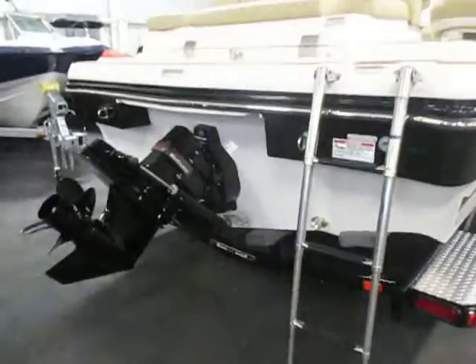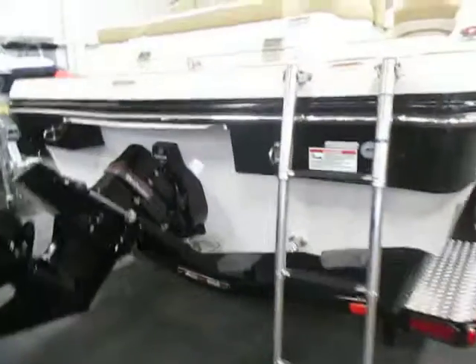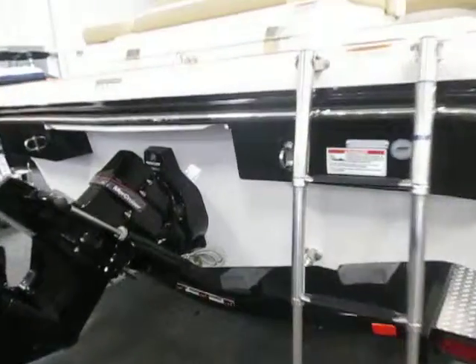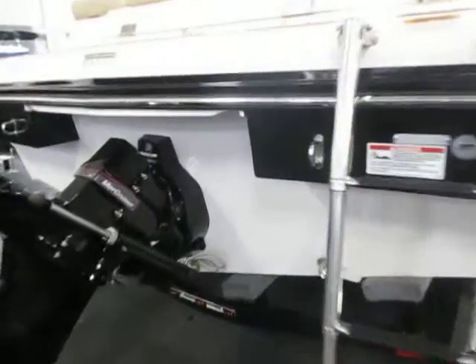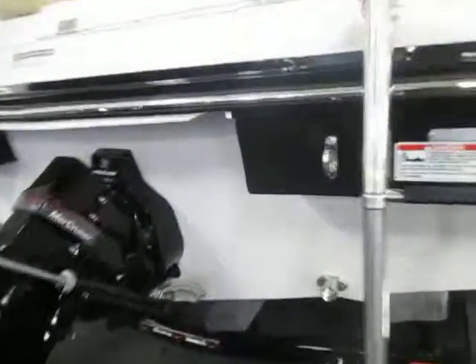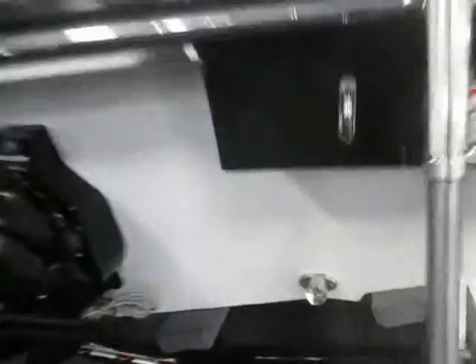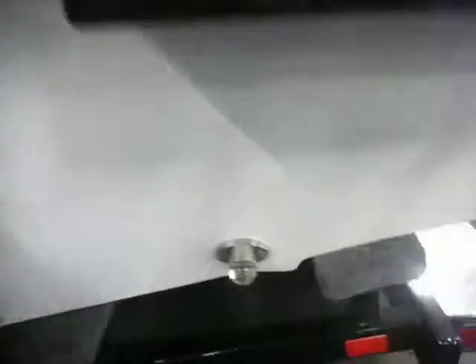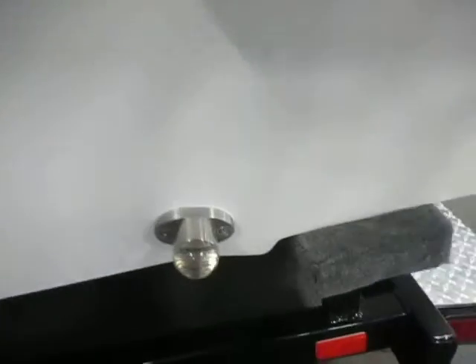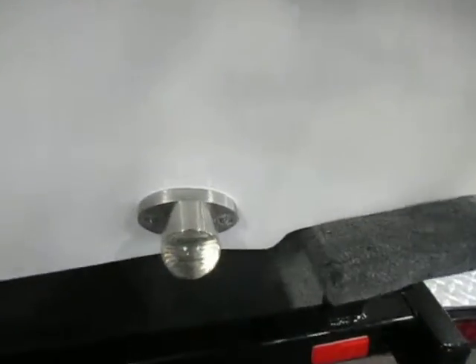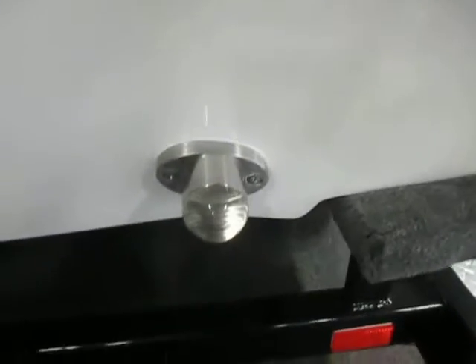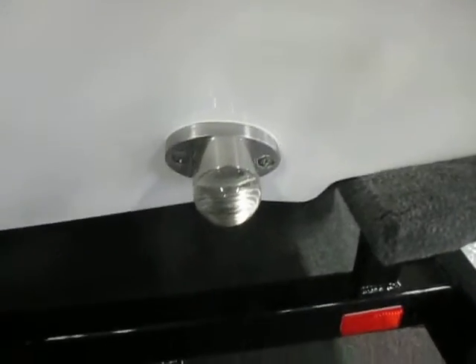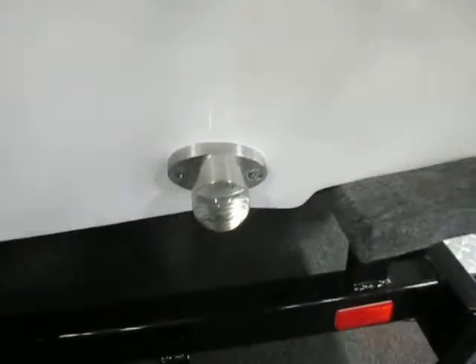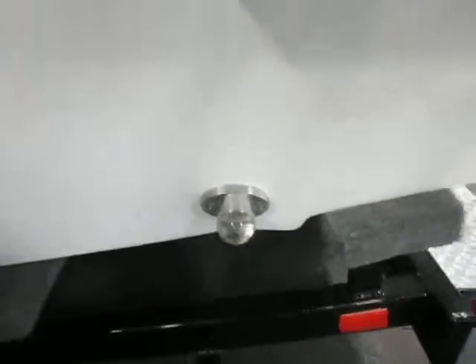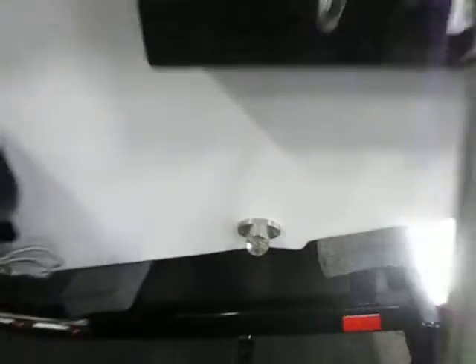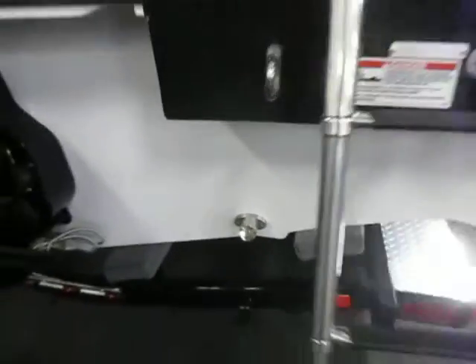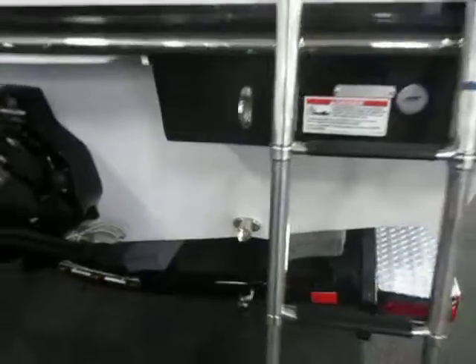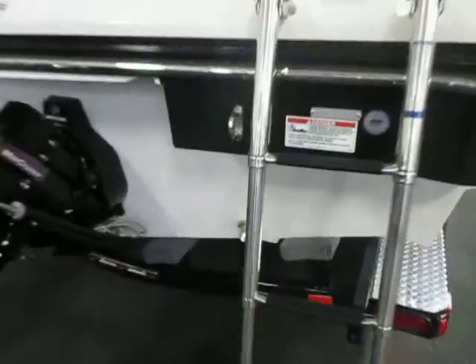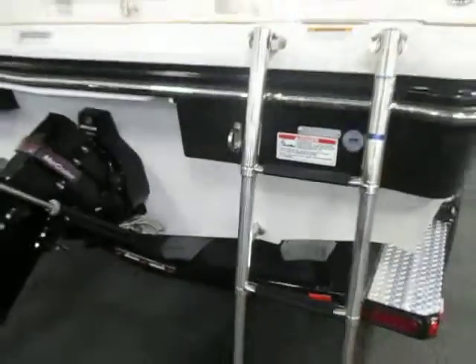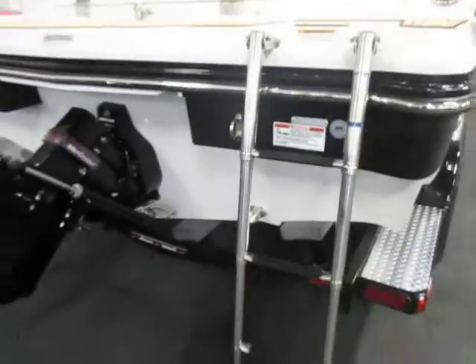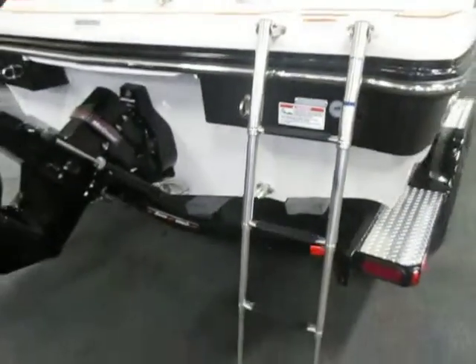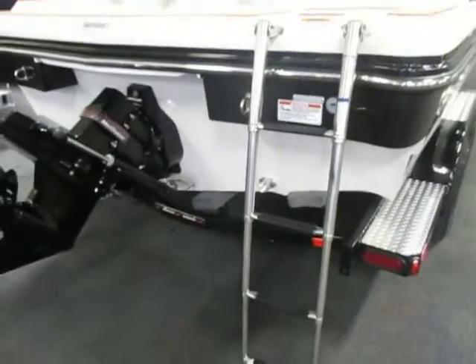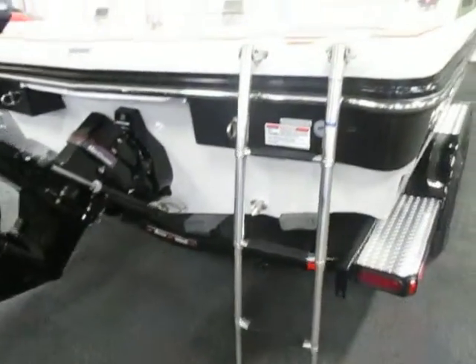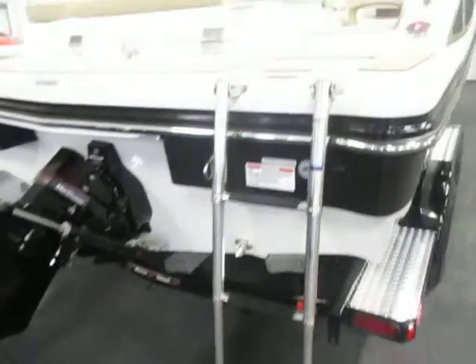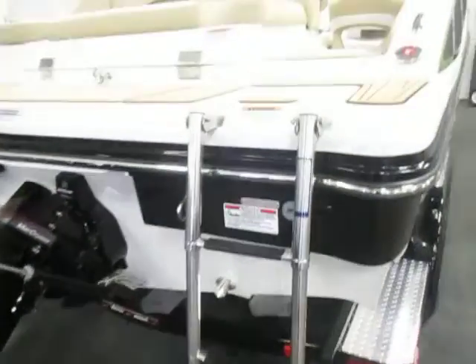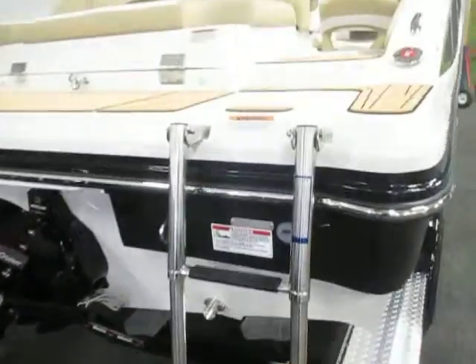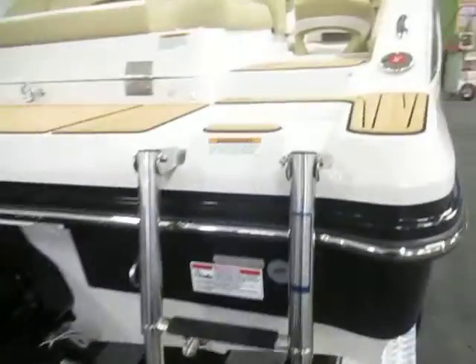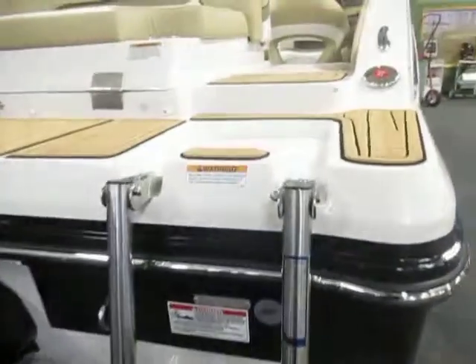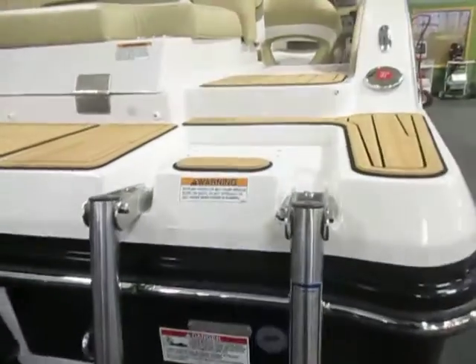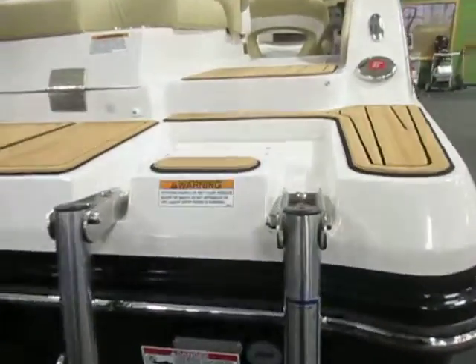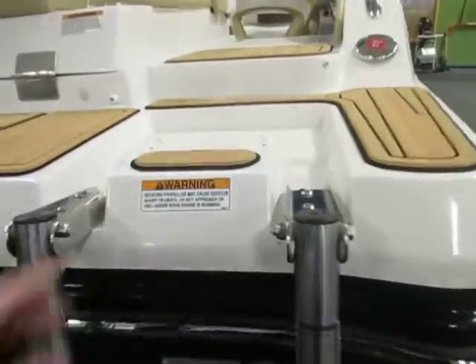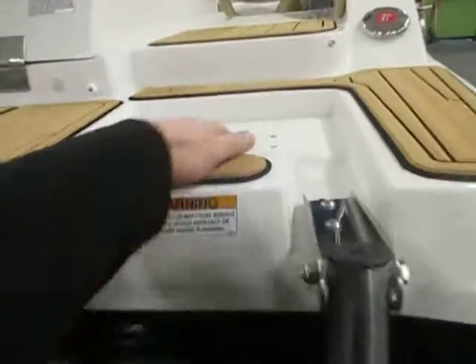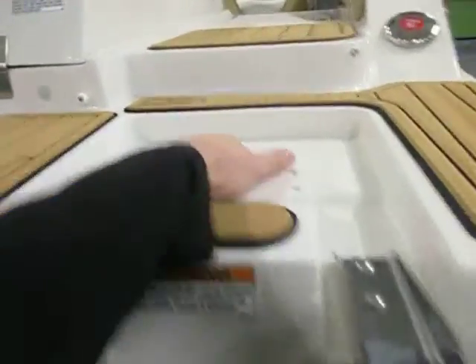This boat also comes with underwater lighting and a padded integrated swim platform with boarding ladder.